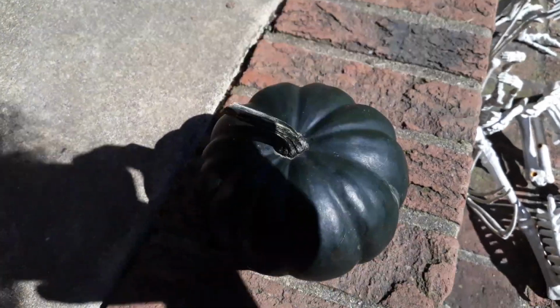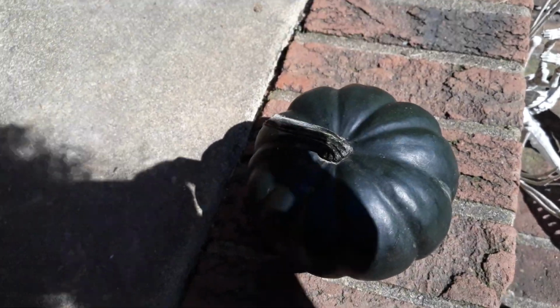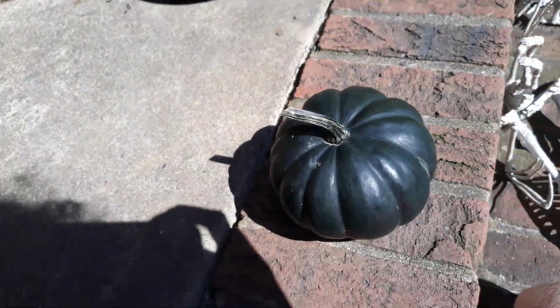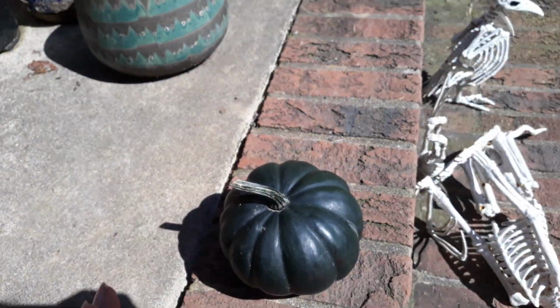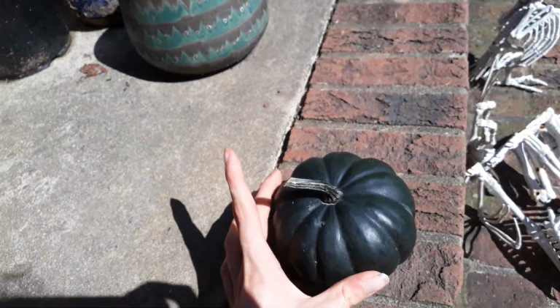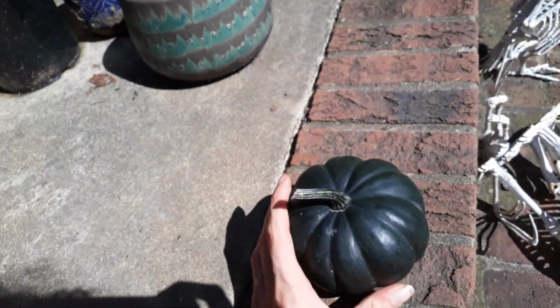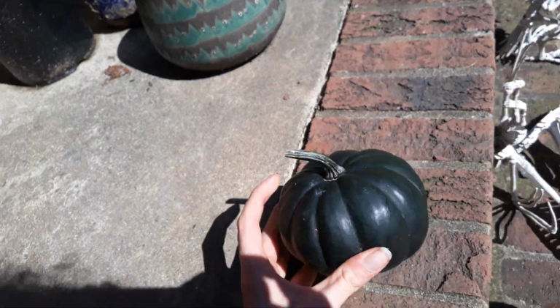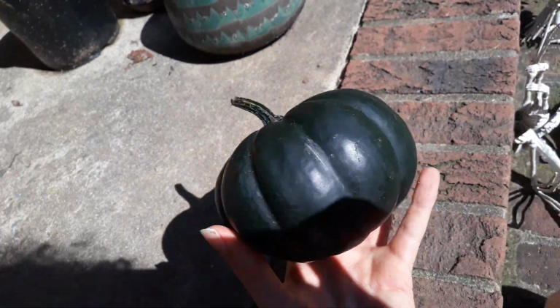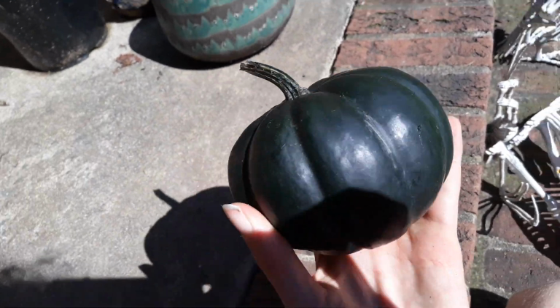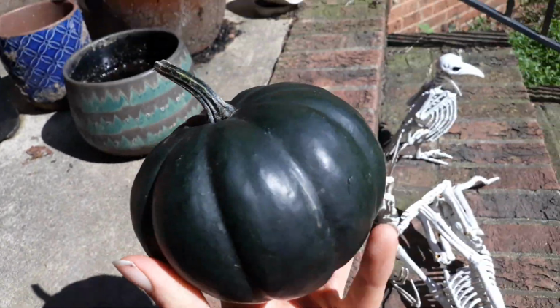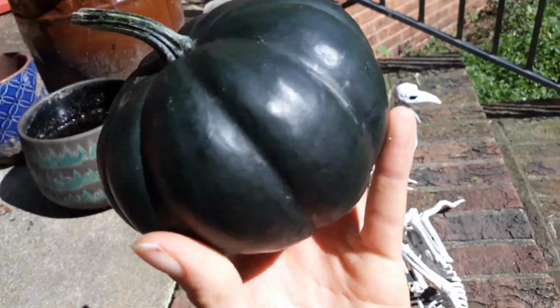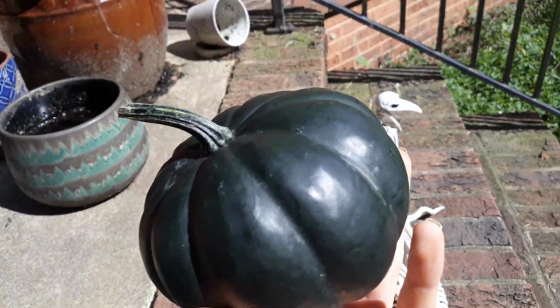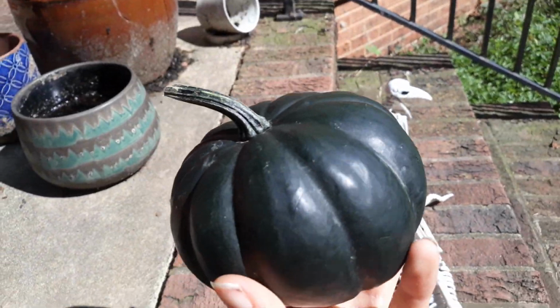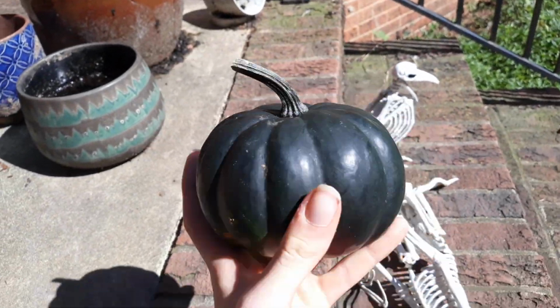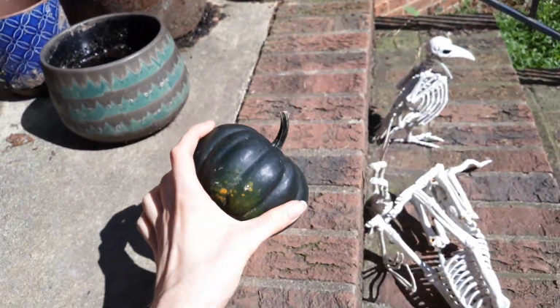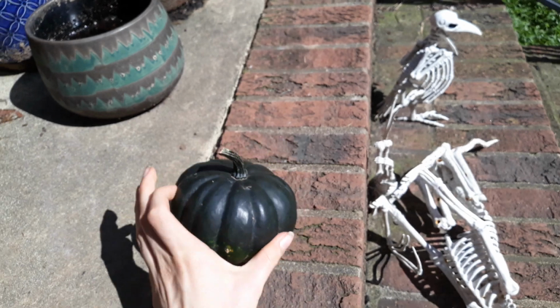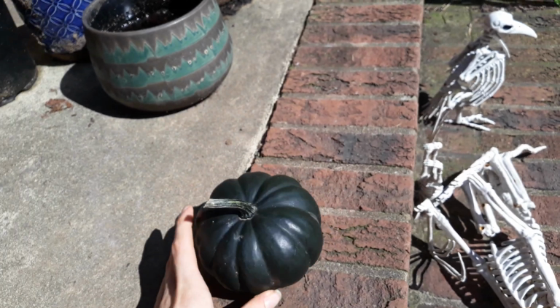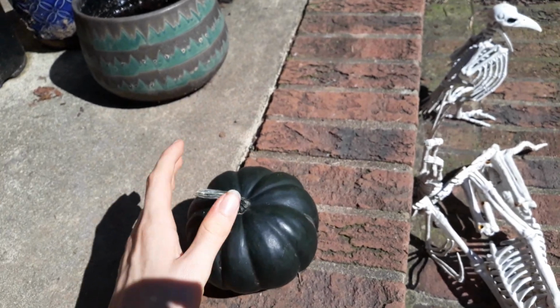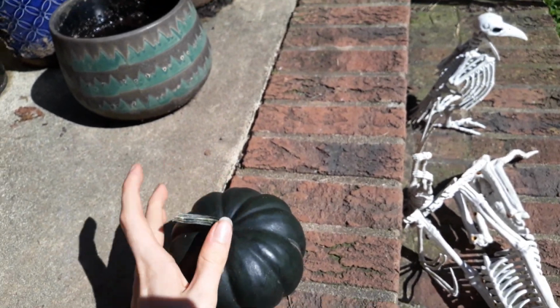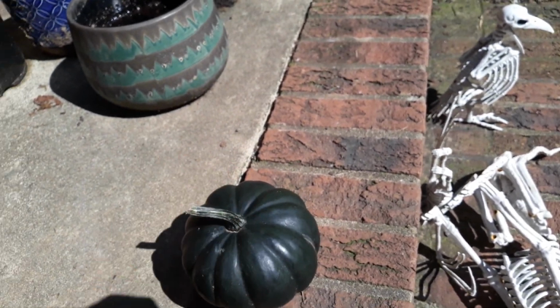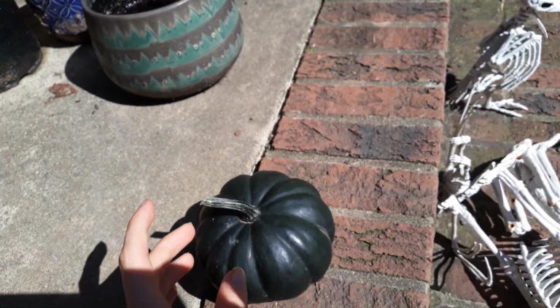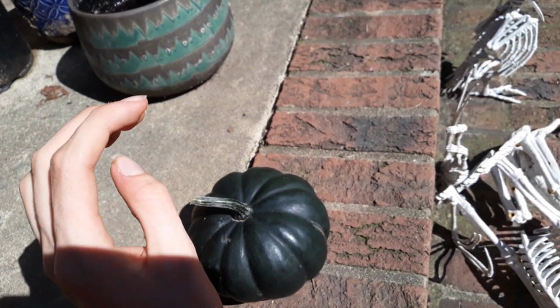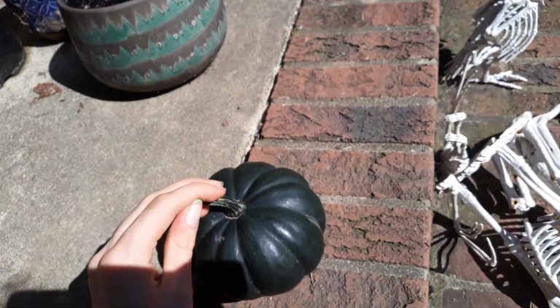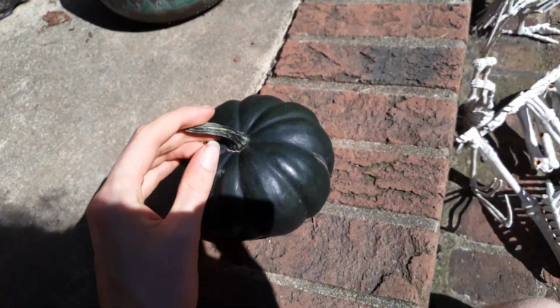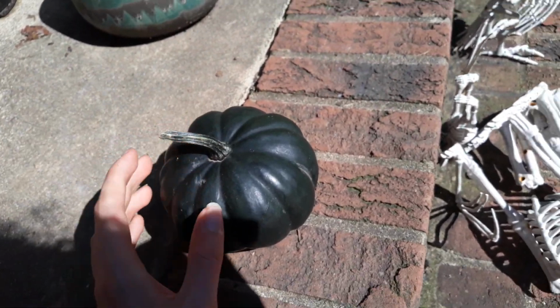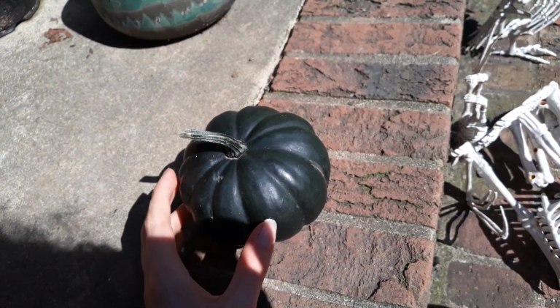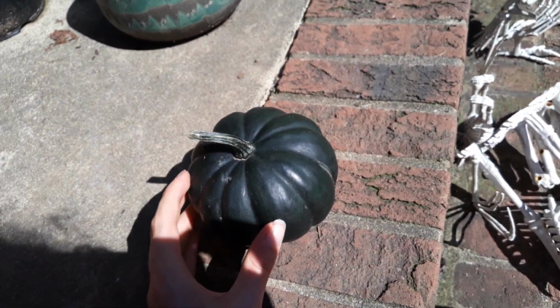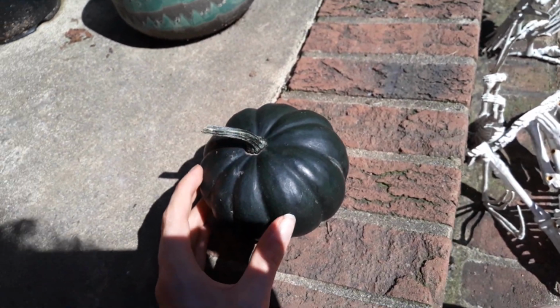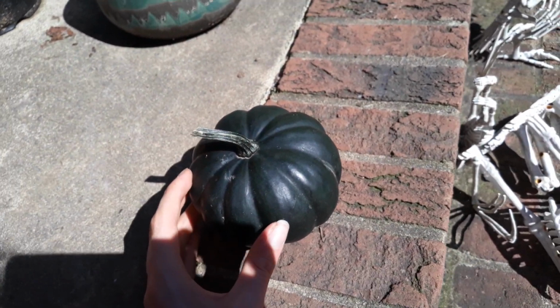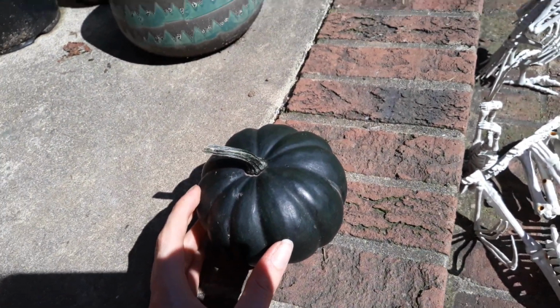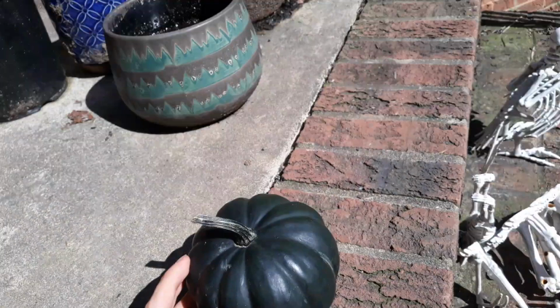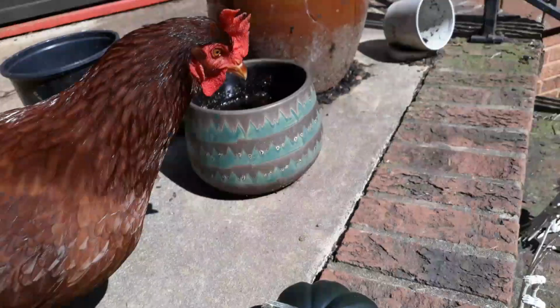Gourd Review 16! We got a horde of gourds today. We got a bunch of new gourds at the farmer's market.